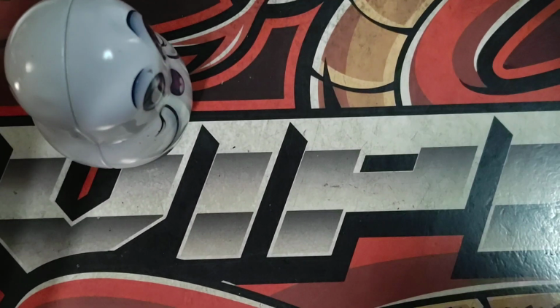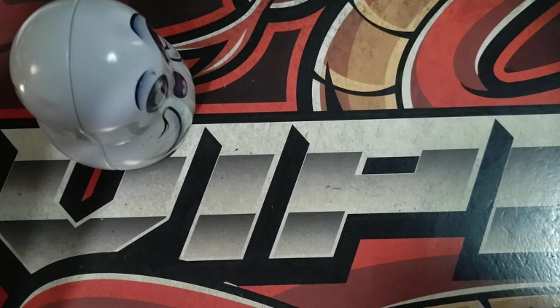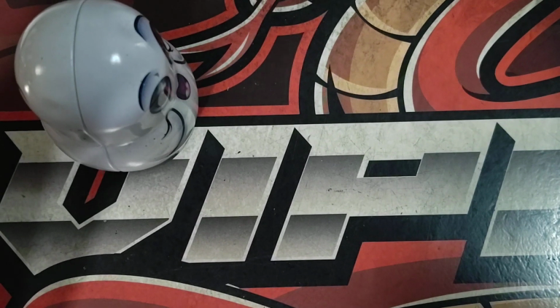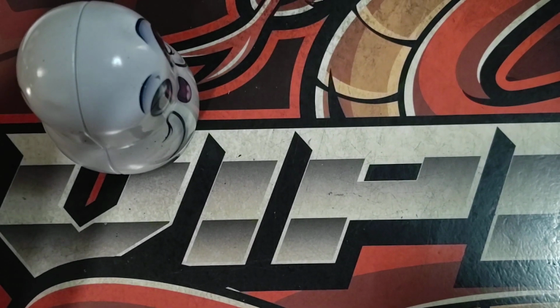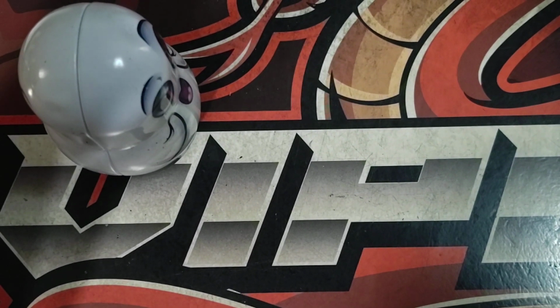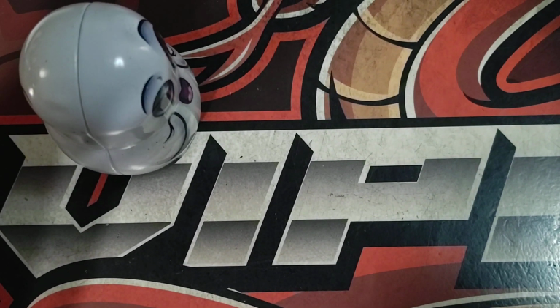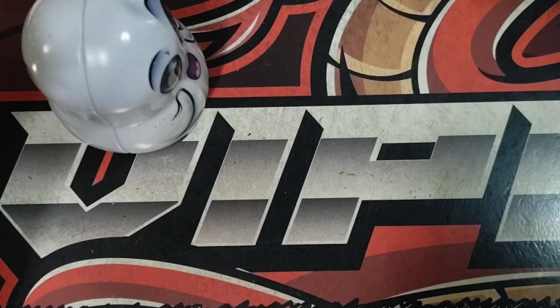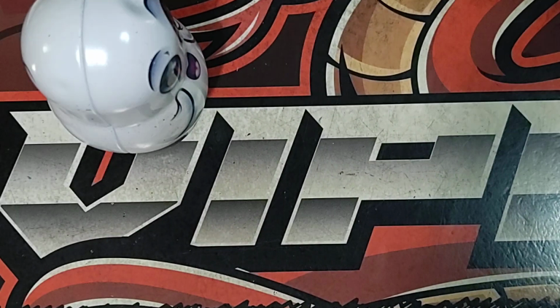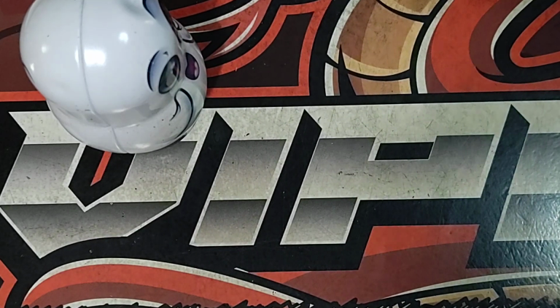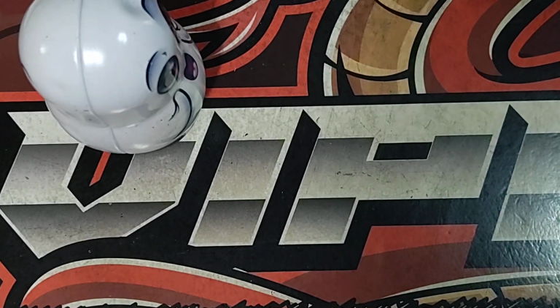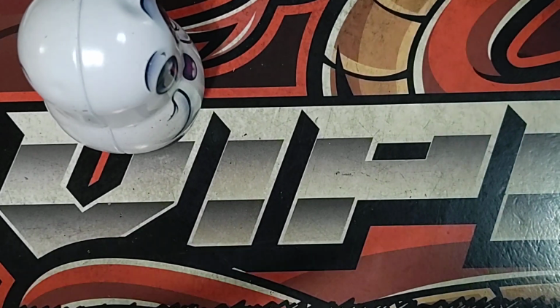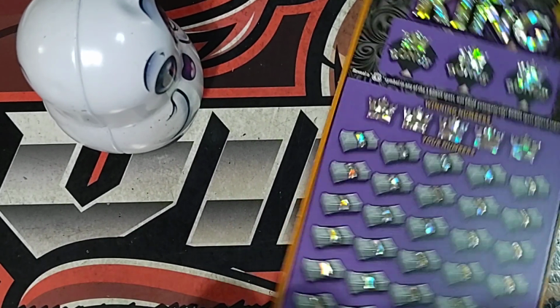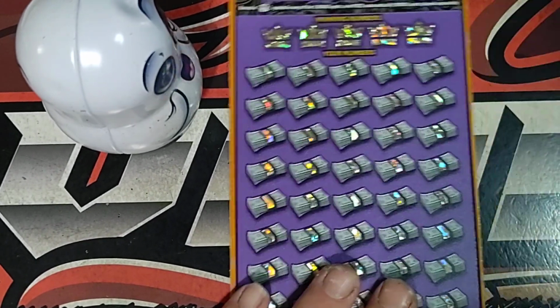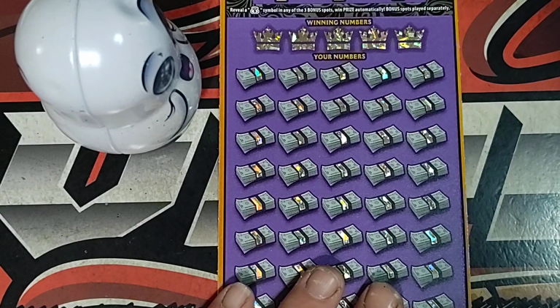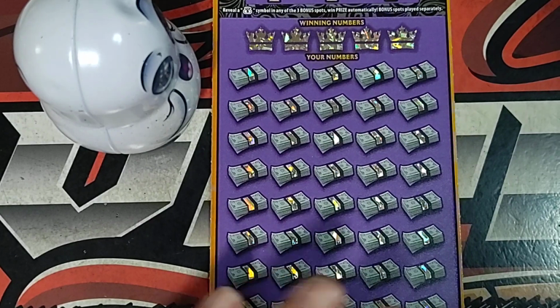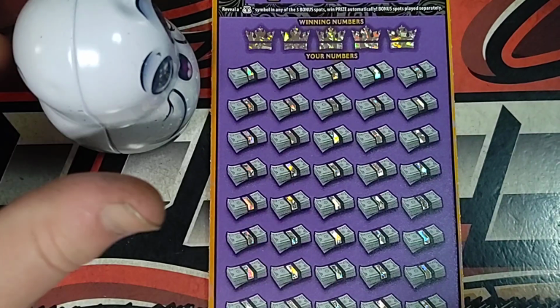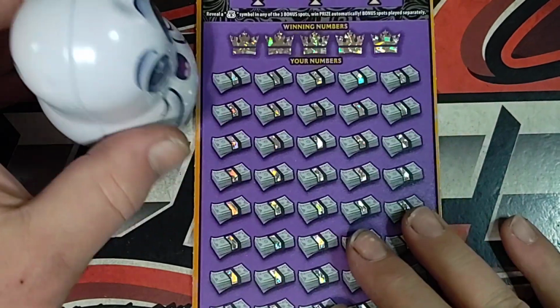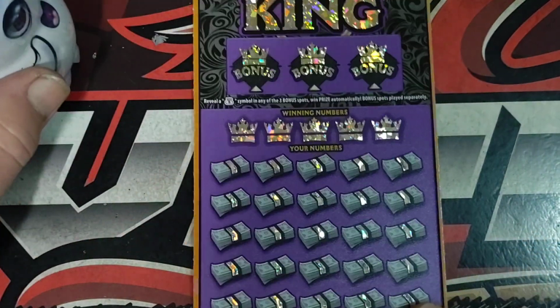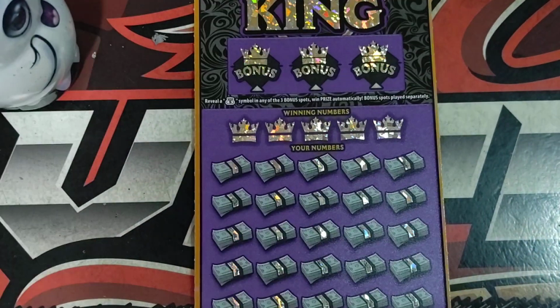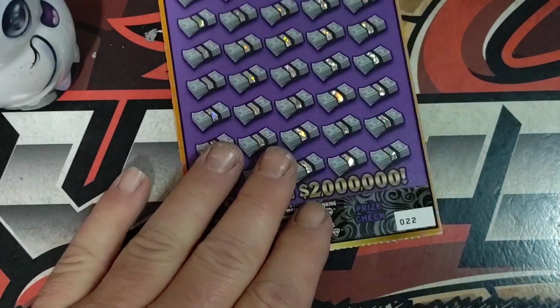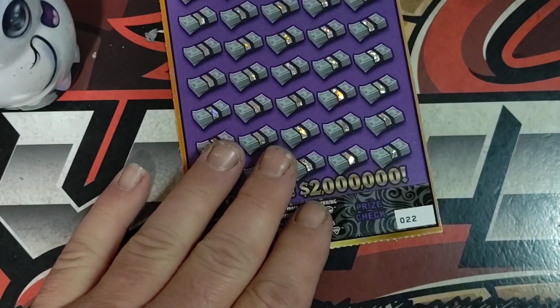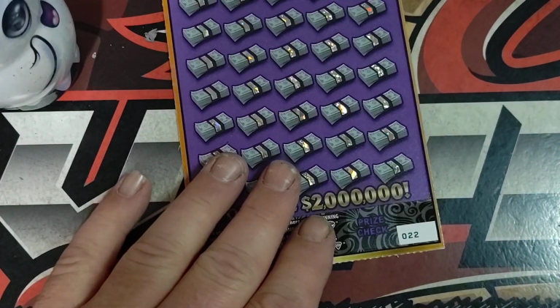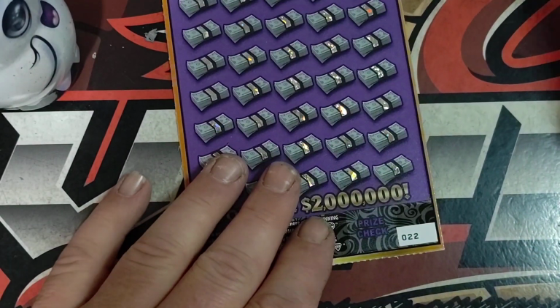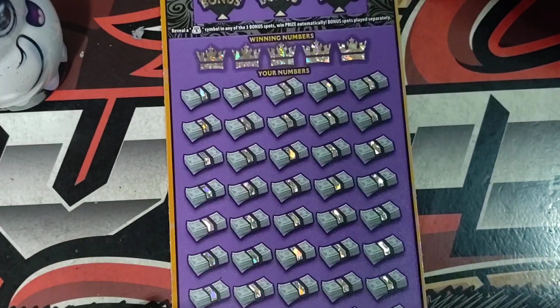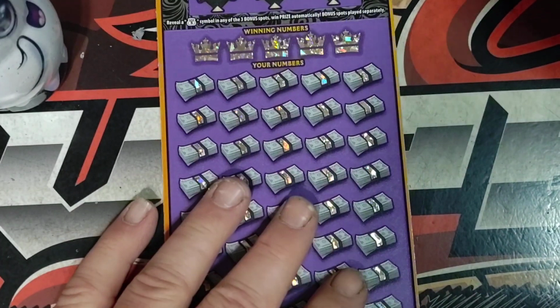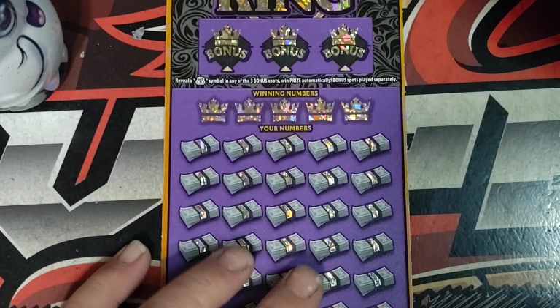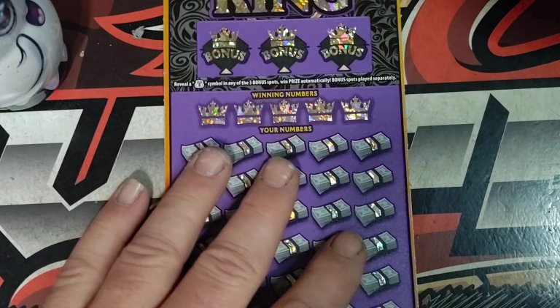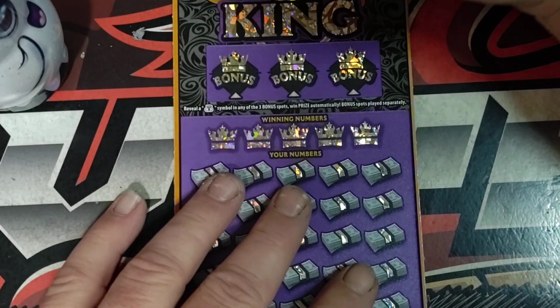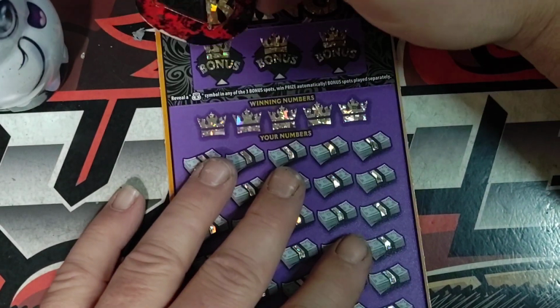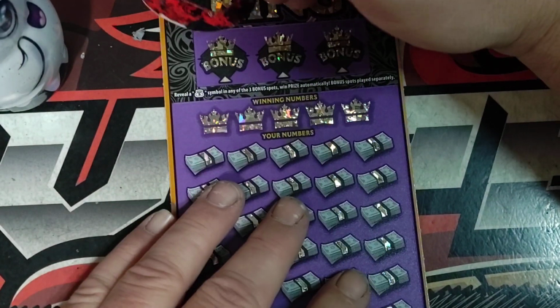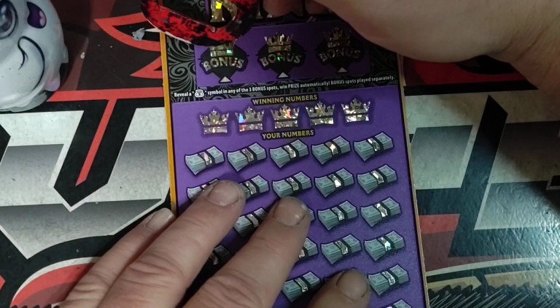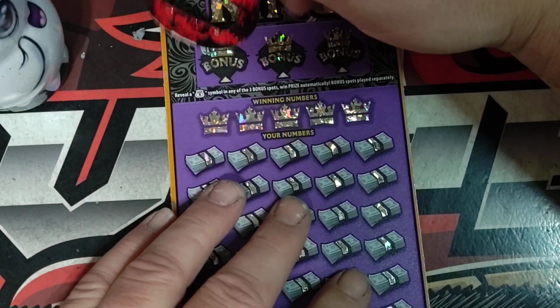Hold on, let me pause this and fix the camera. Alright, that looks like it's all online. Last ticket for today — ticket number 22. Up here, we're looking for the money bags. Let's see if we can find some money bags for a win.